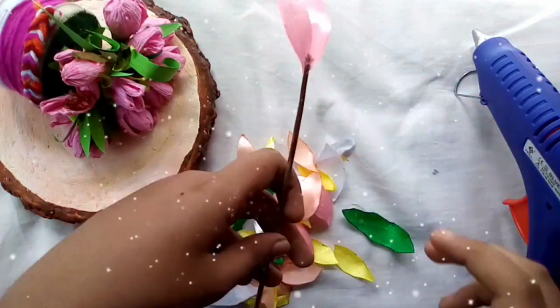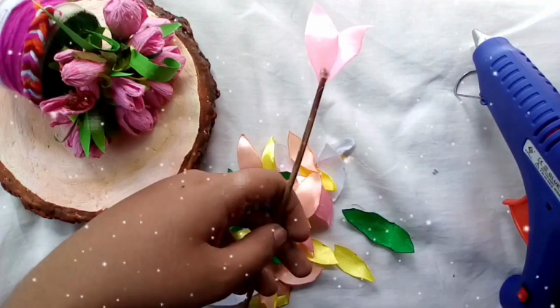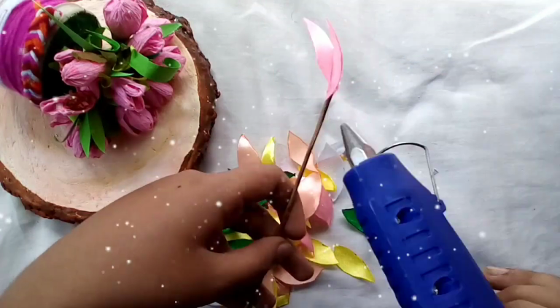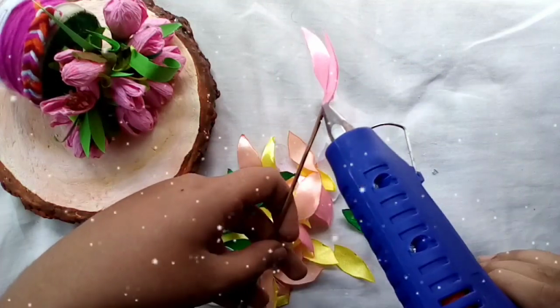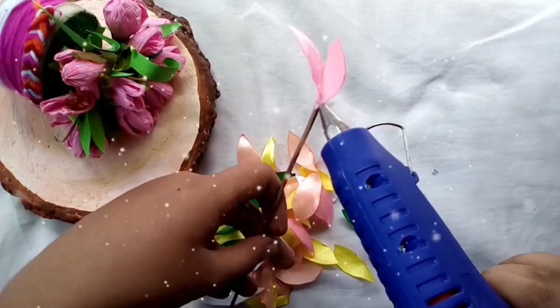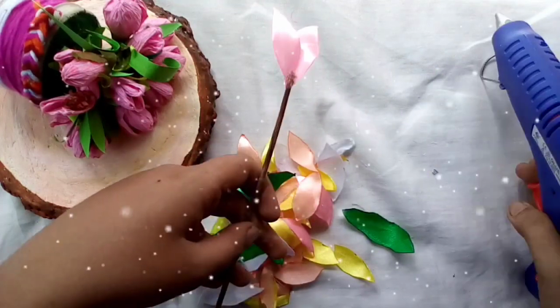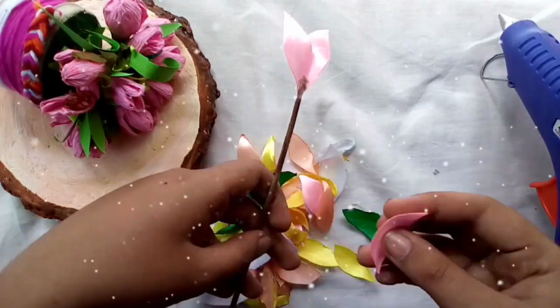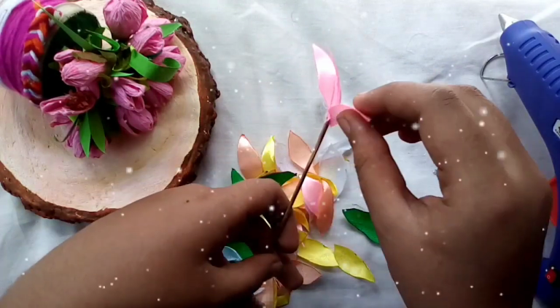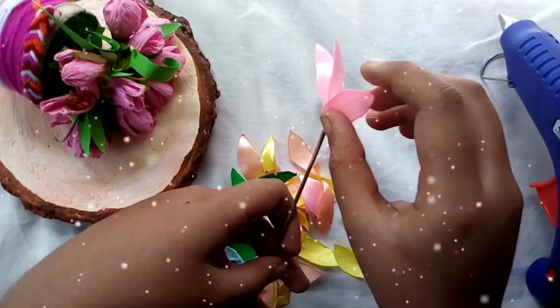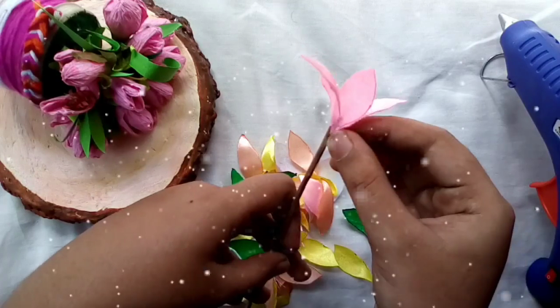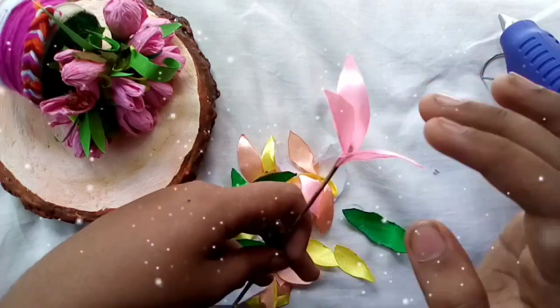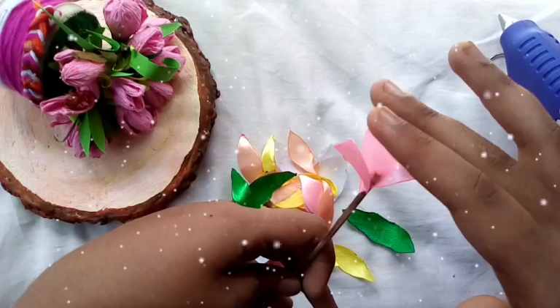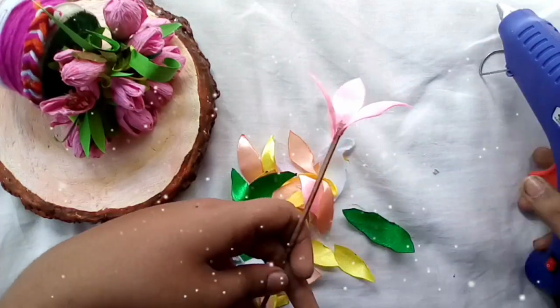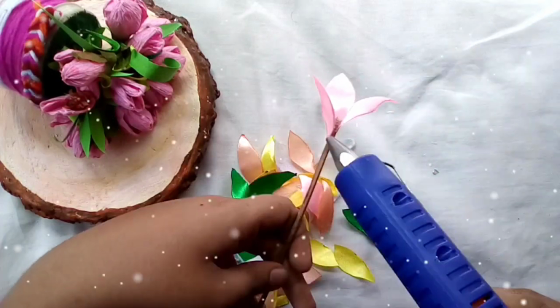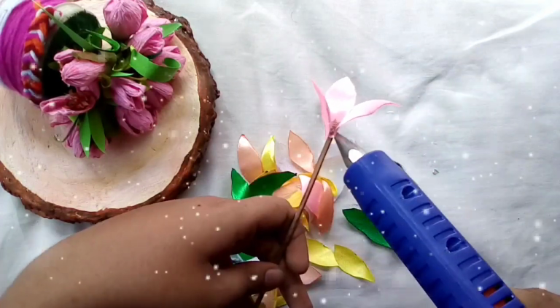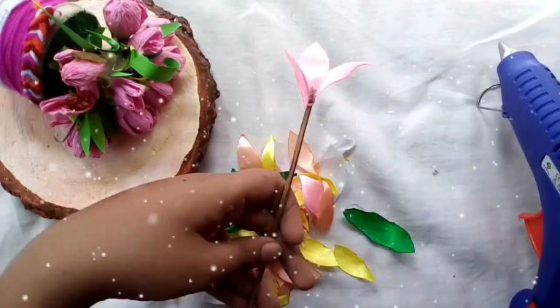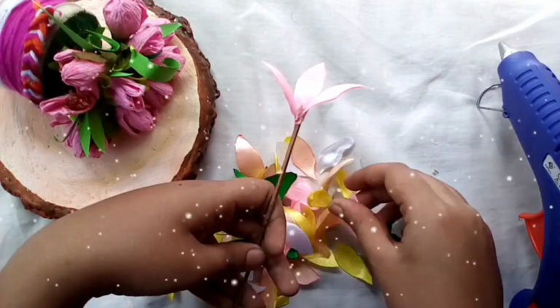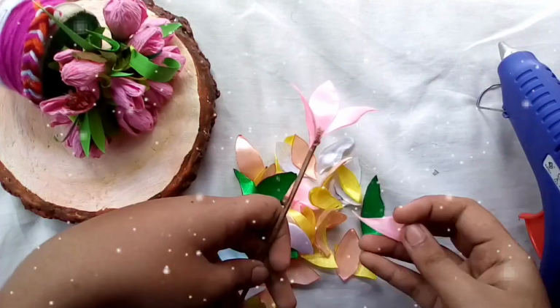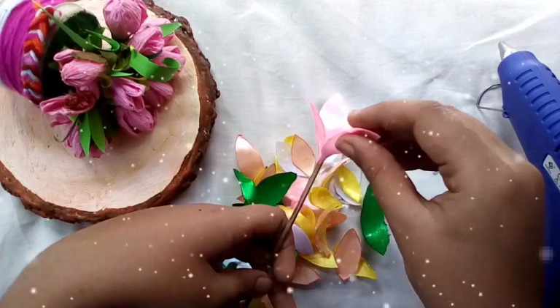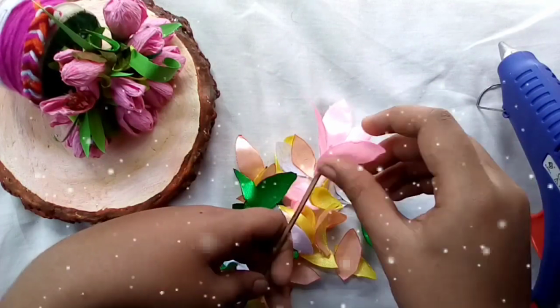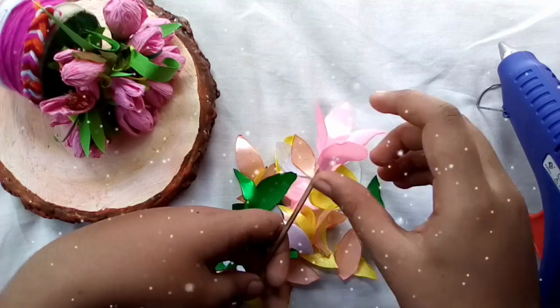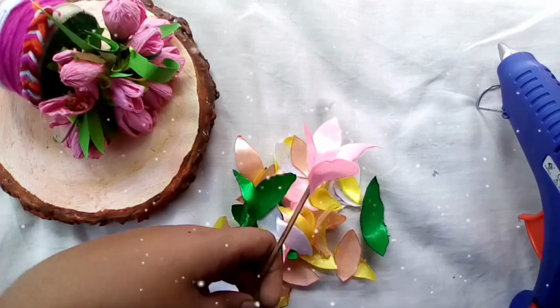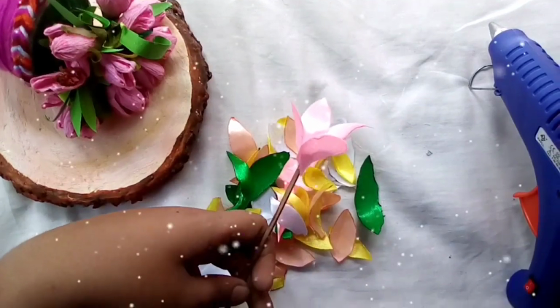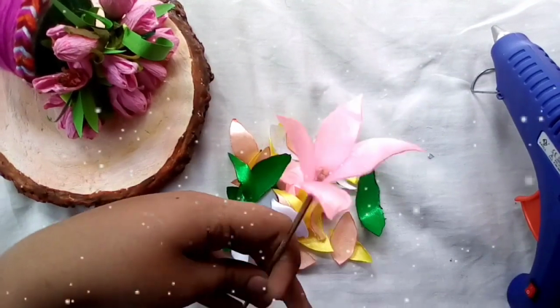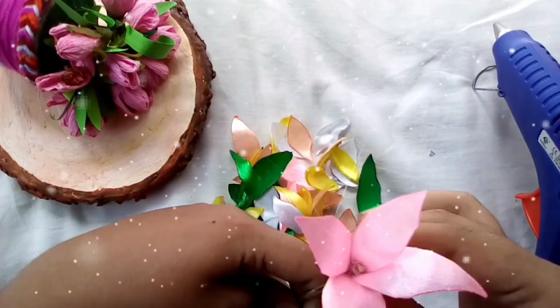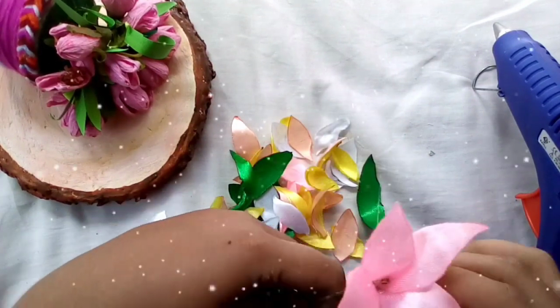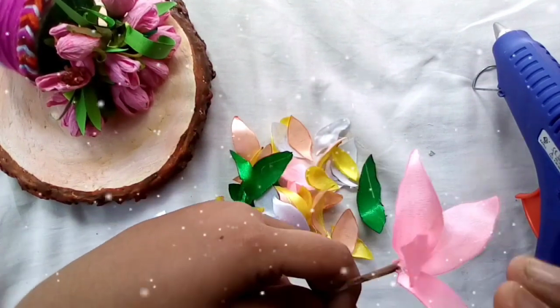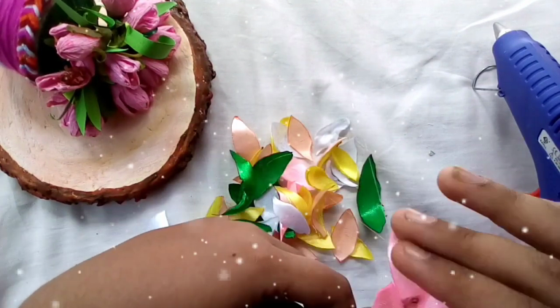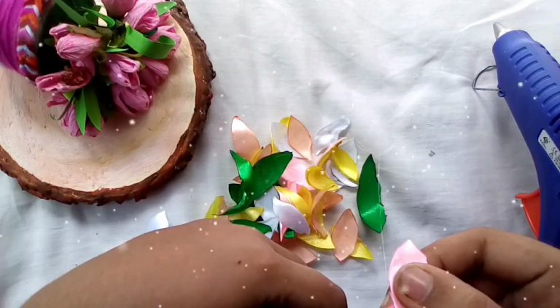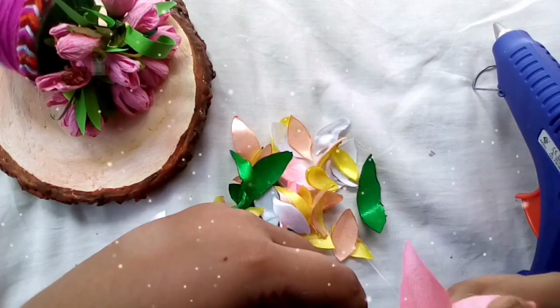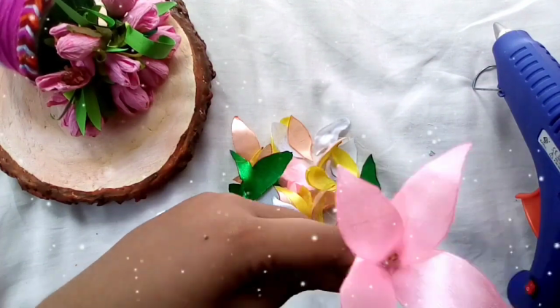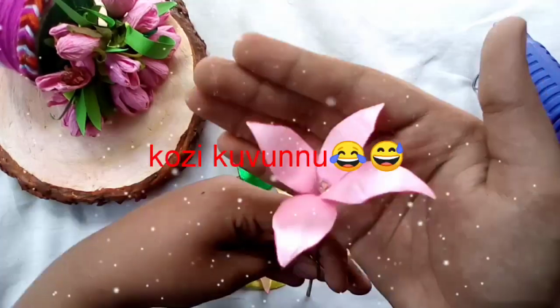I will add 3 petals in the pot. I will add flowers in the pot.